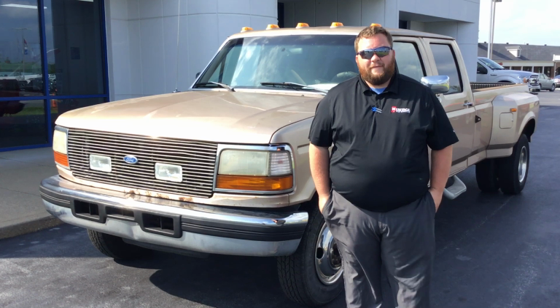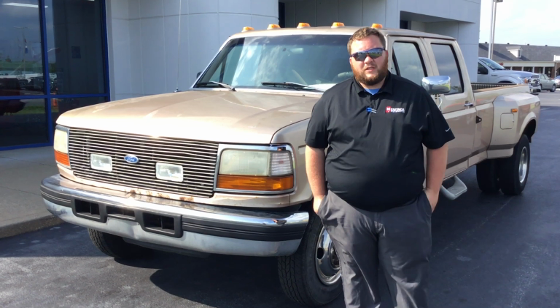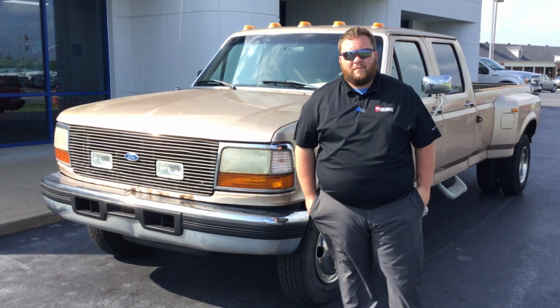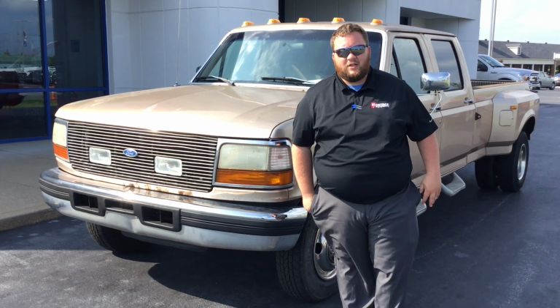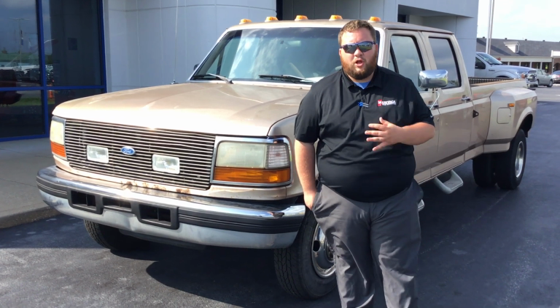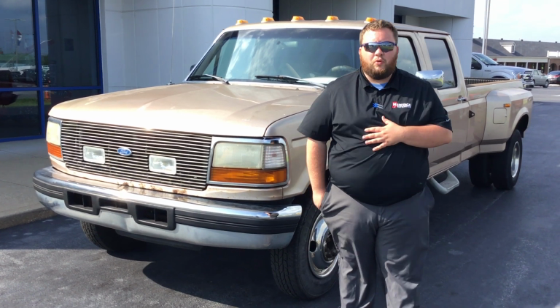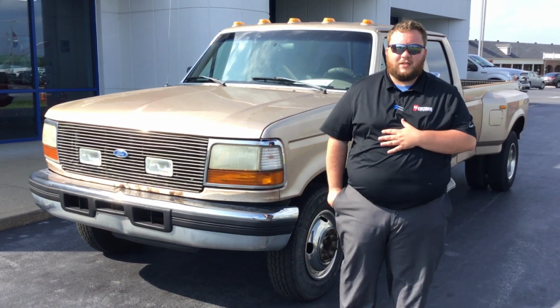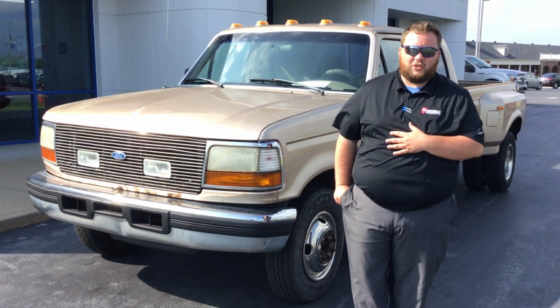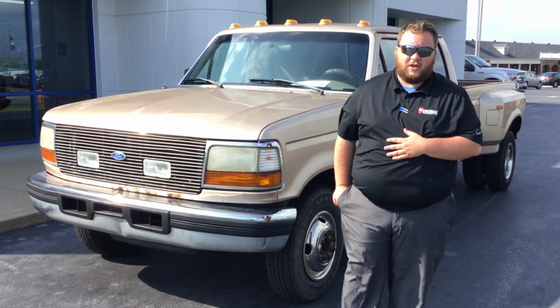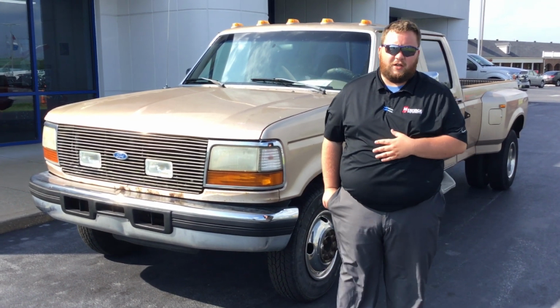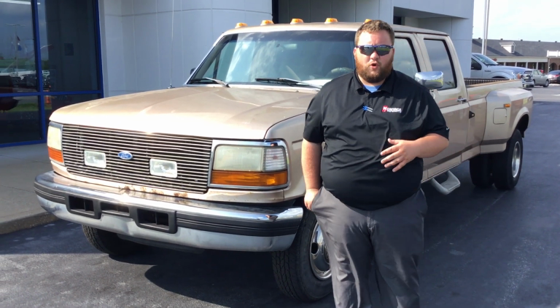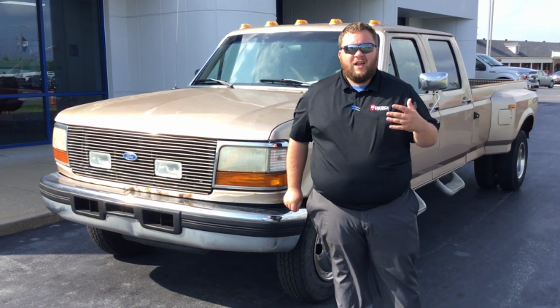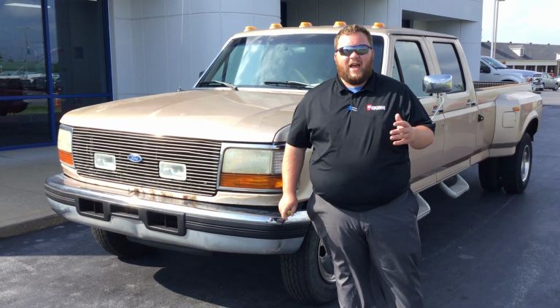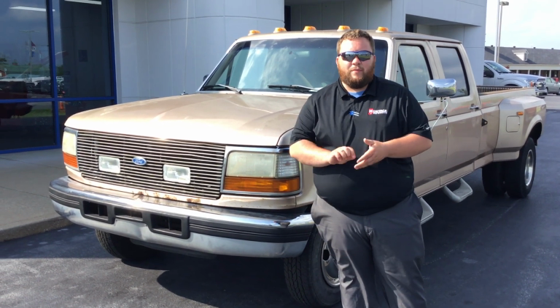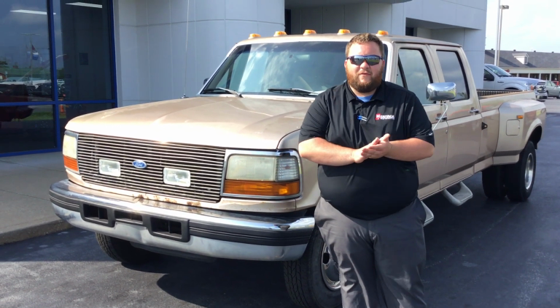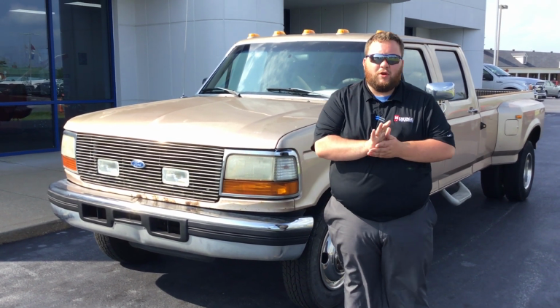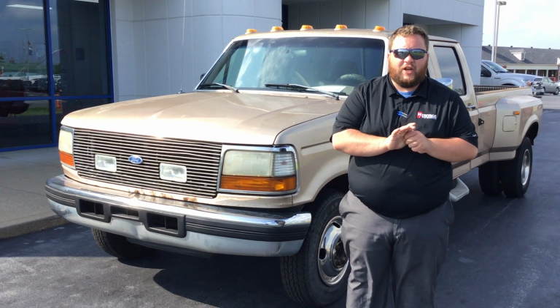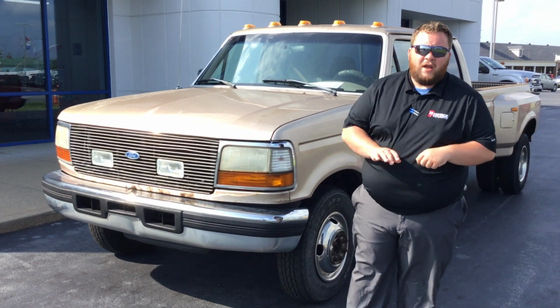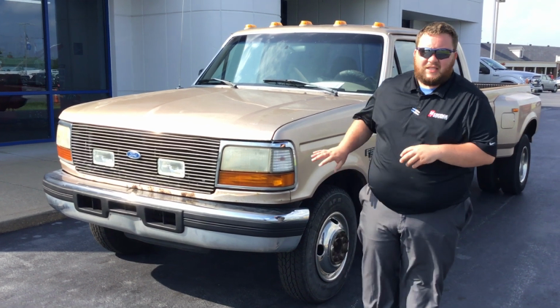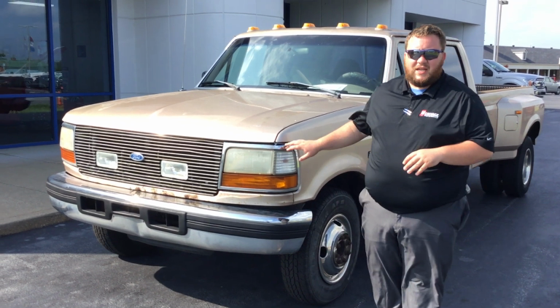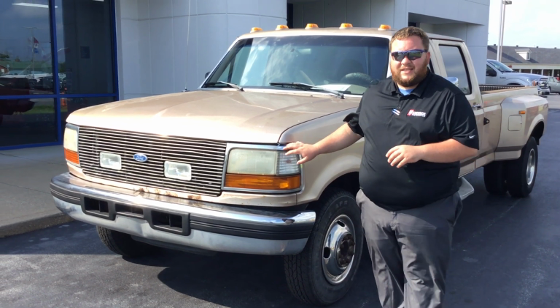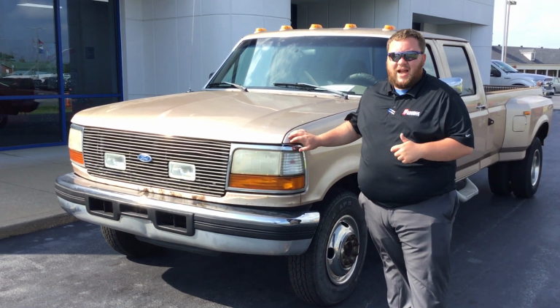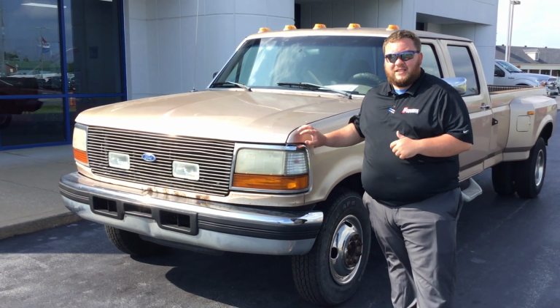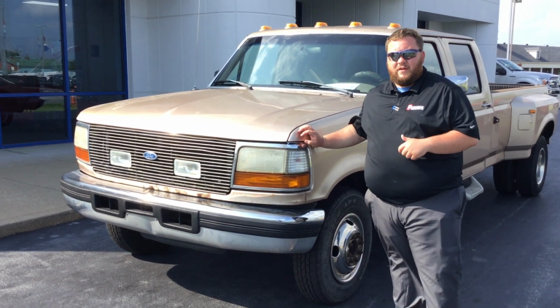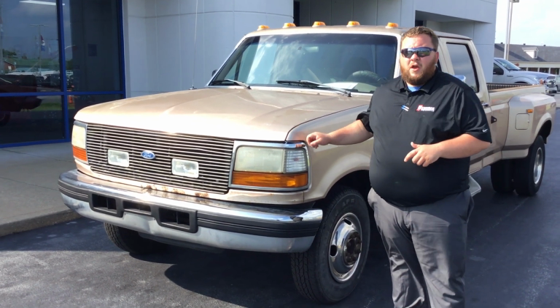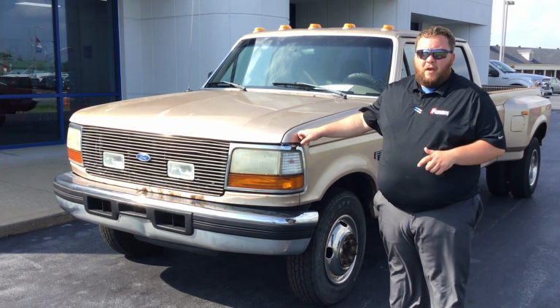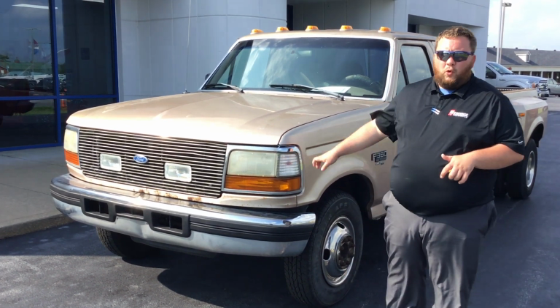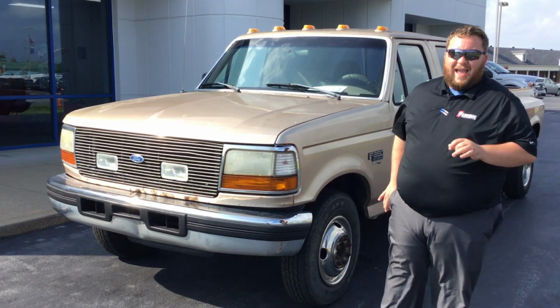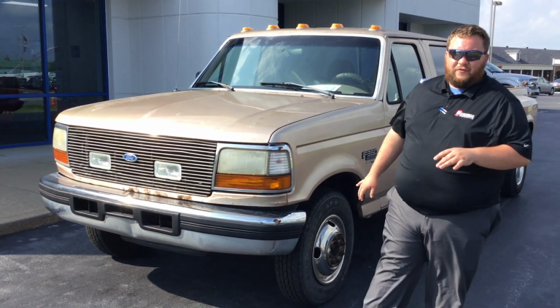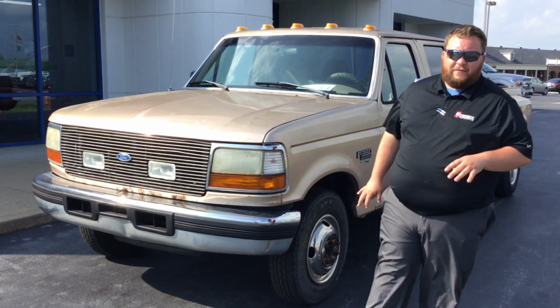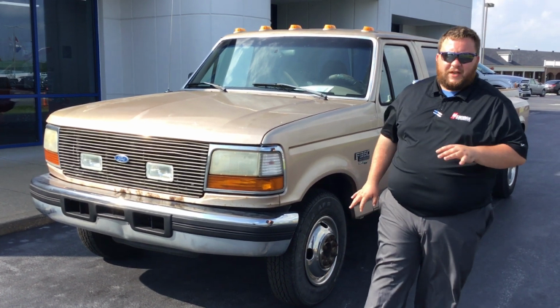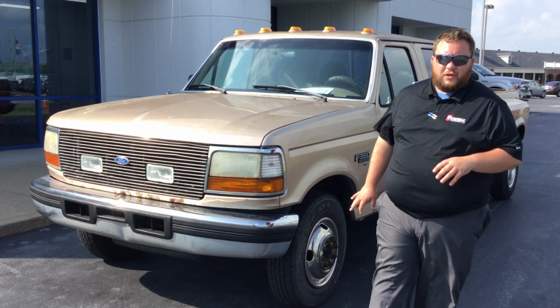Hey folks, this is Devin Bledsoe. I'm a local product specialist here at Heritage Ford. Today I'm going to be giving you a real treat. This is a 1997 Ford F-350 Dually.